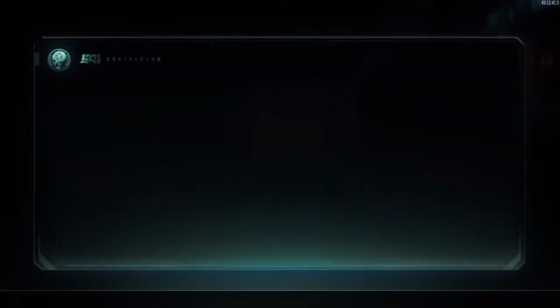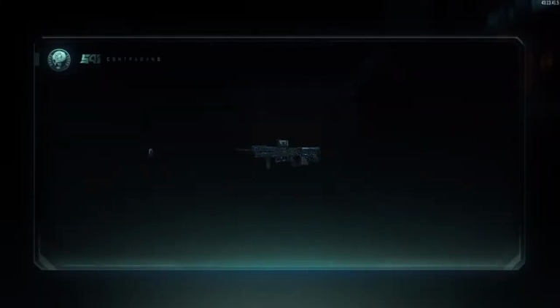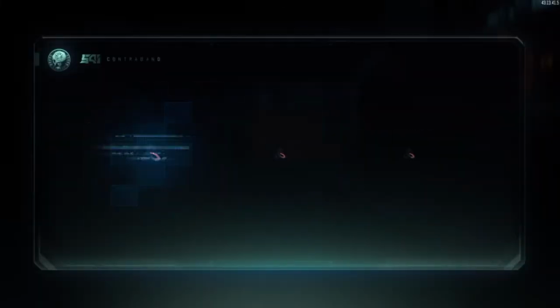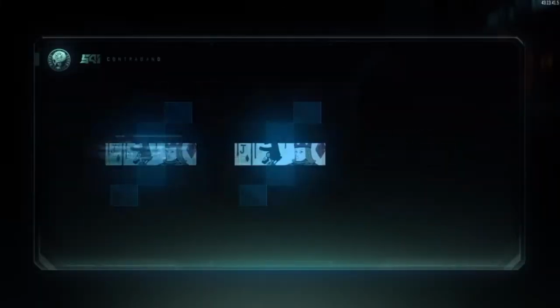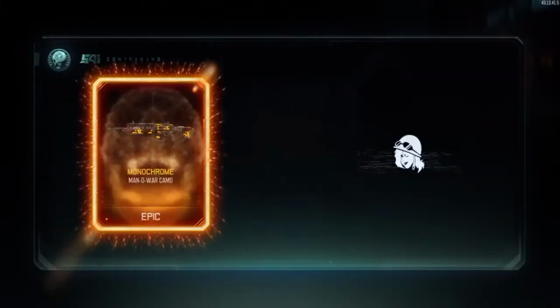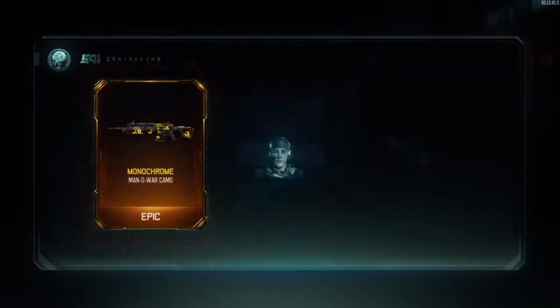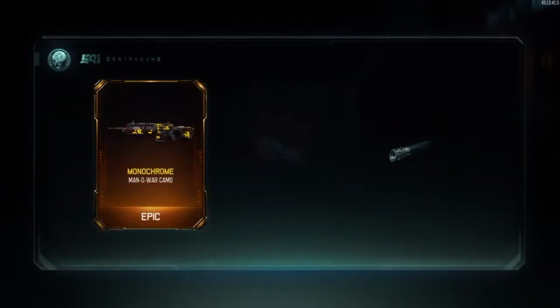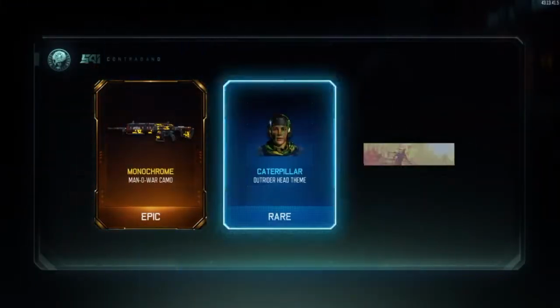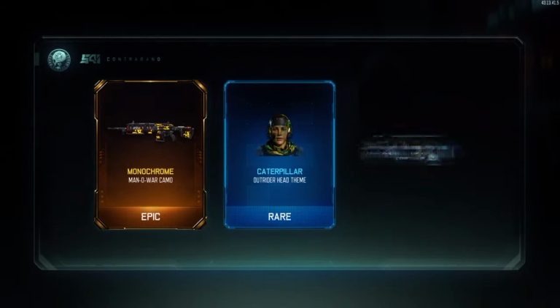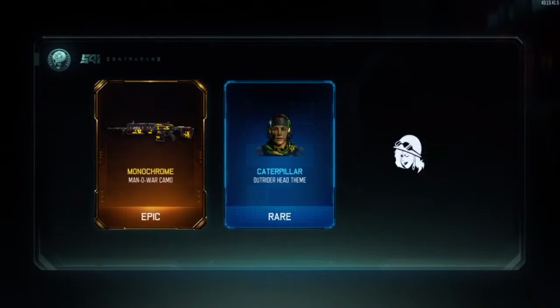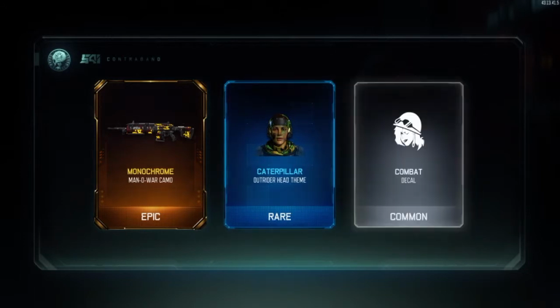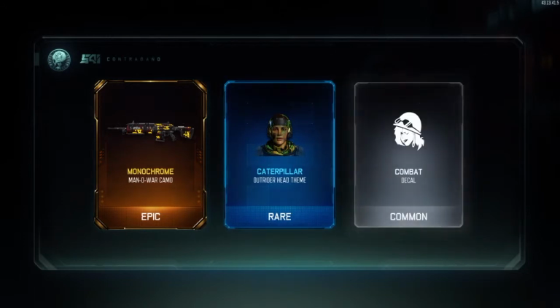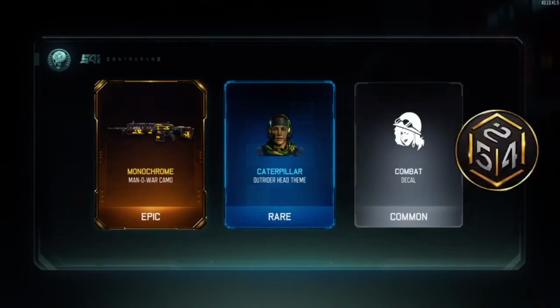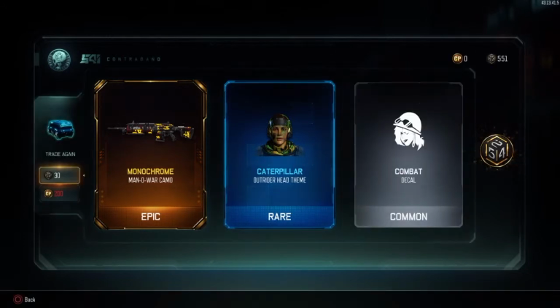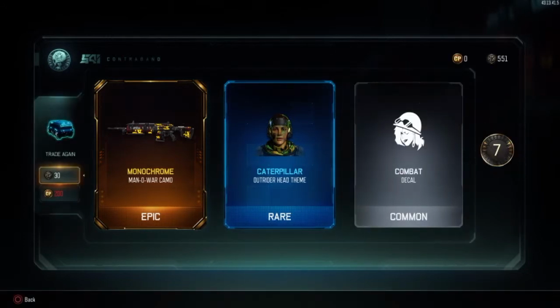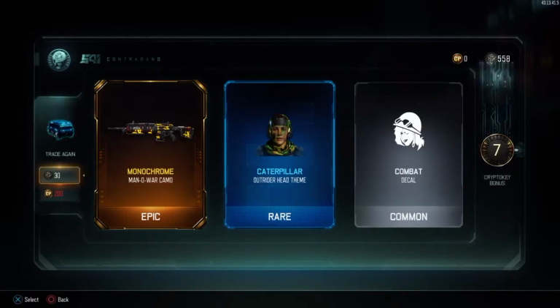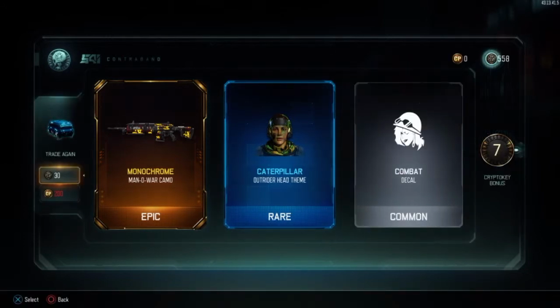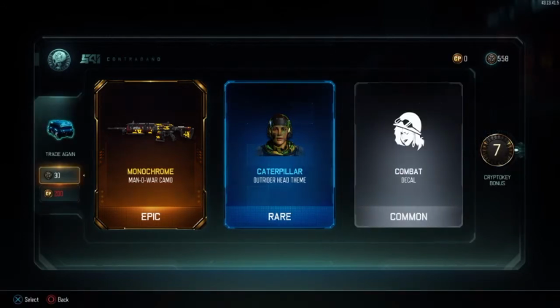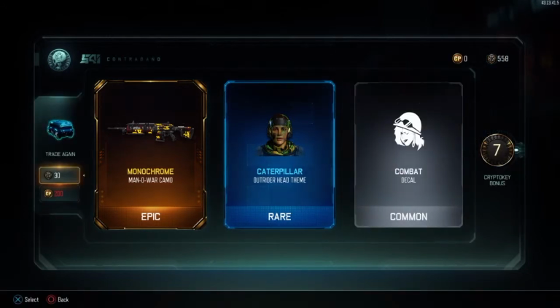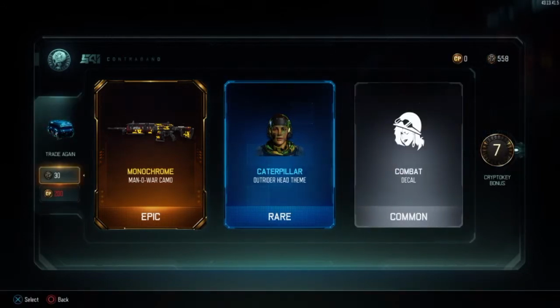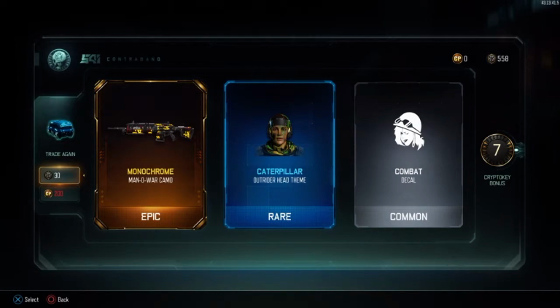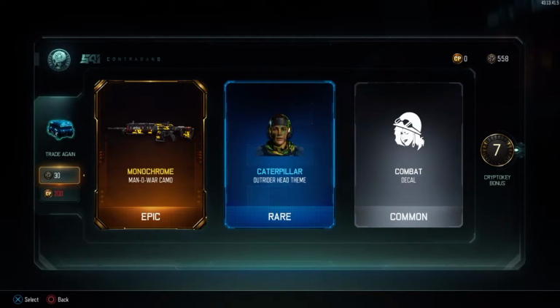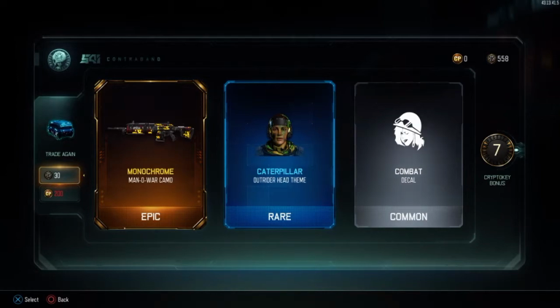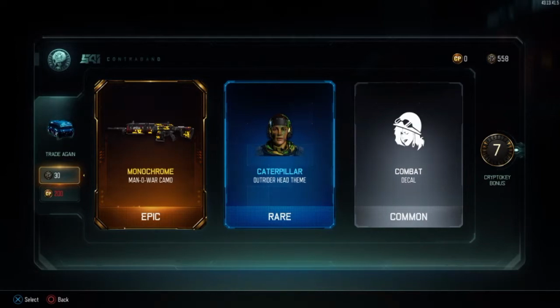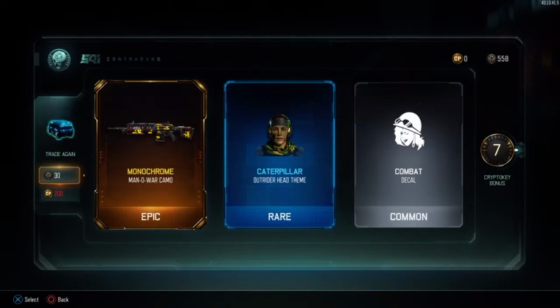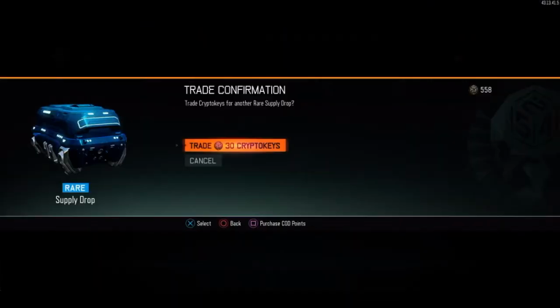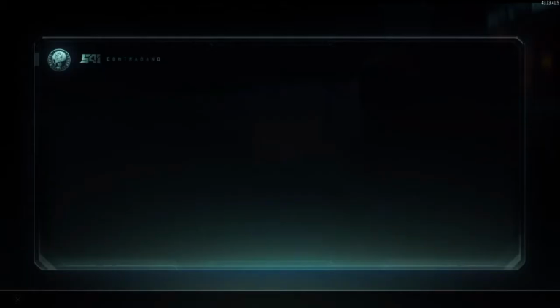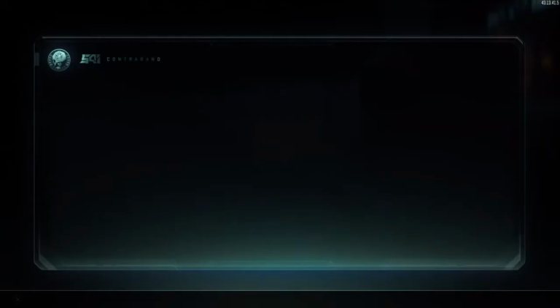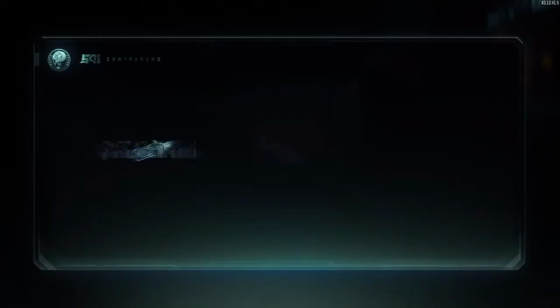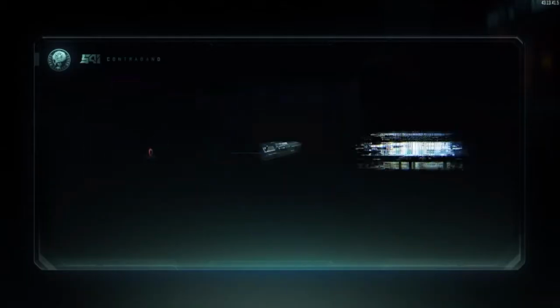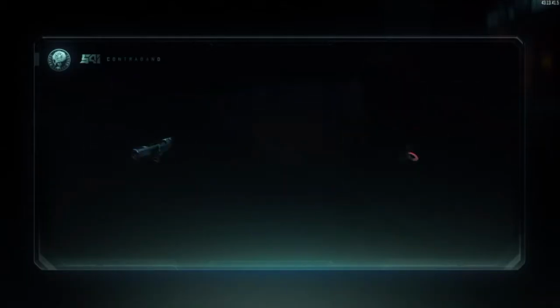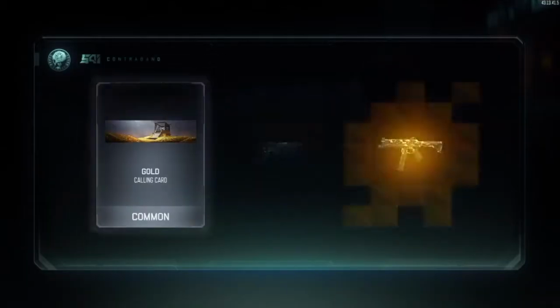We are going to get monochrome for the man-o-war, caterpillar for the head theme, and a decal. We are going to get a seven crypto key bonus, so here with the next supply drop.